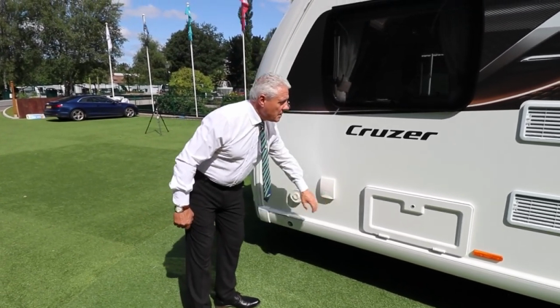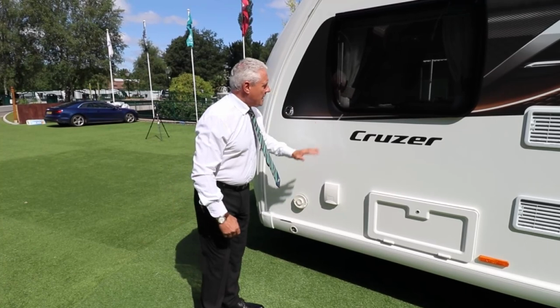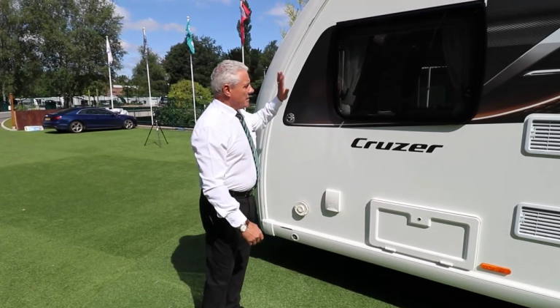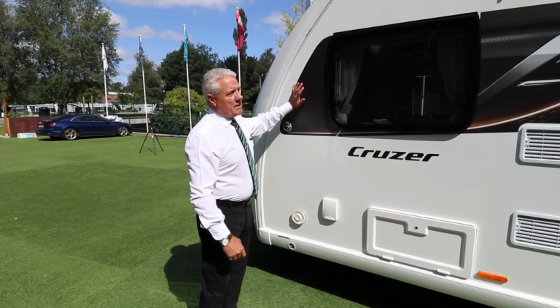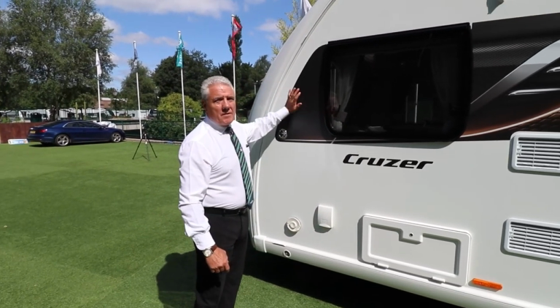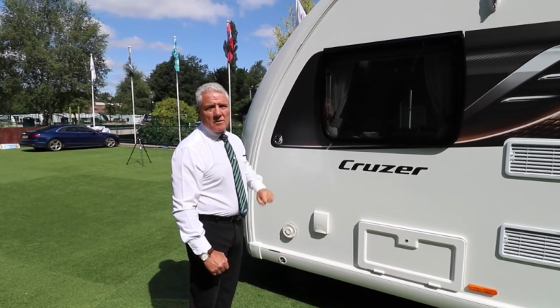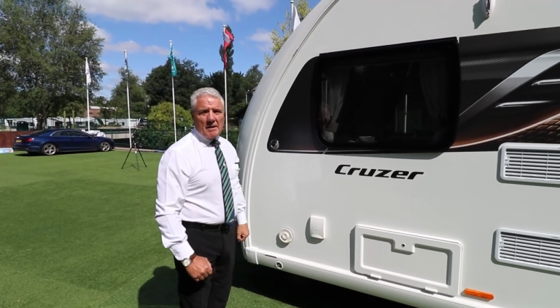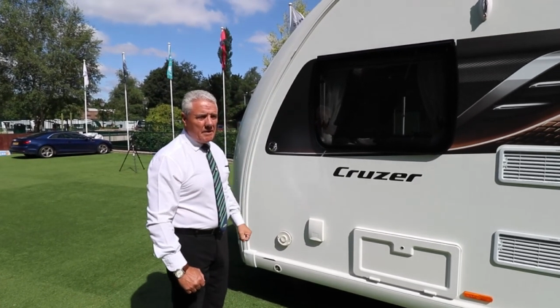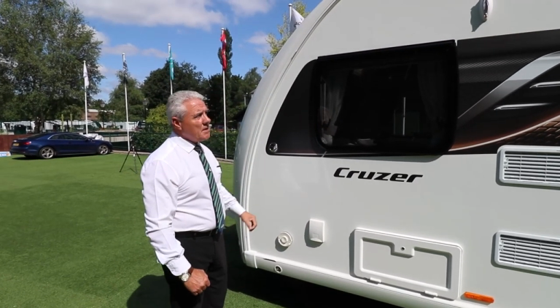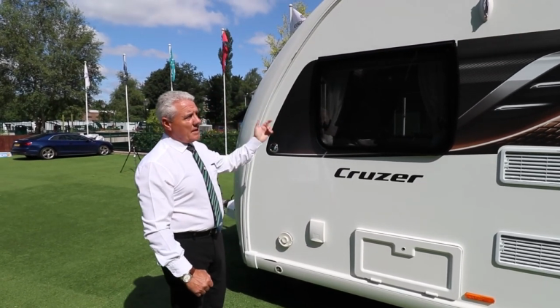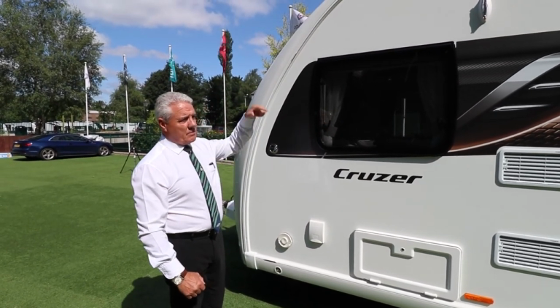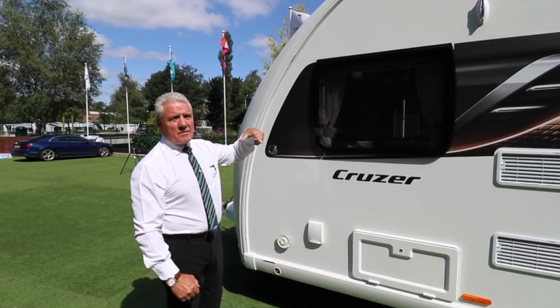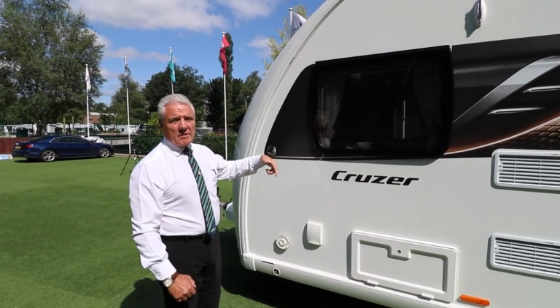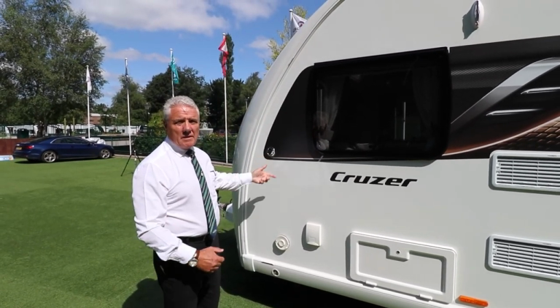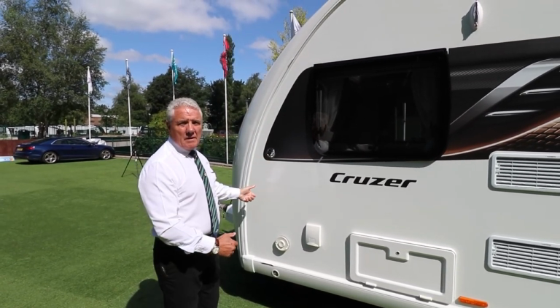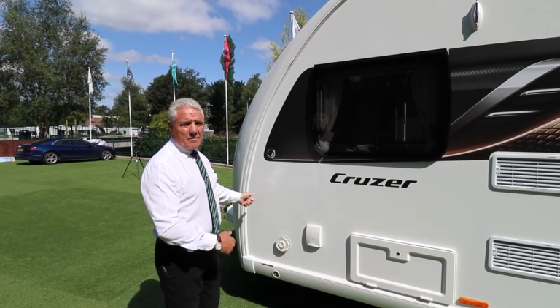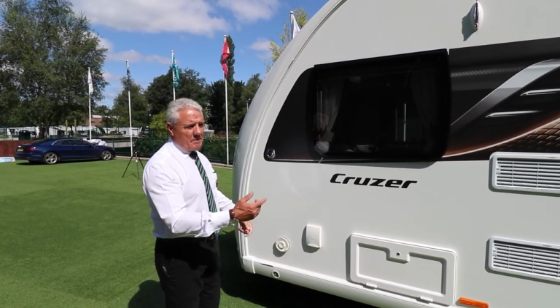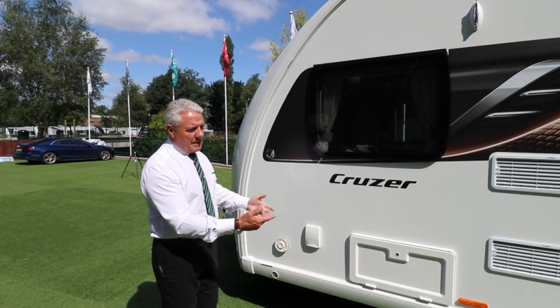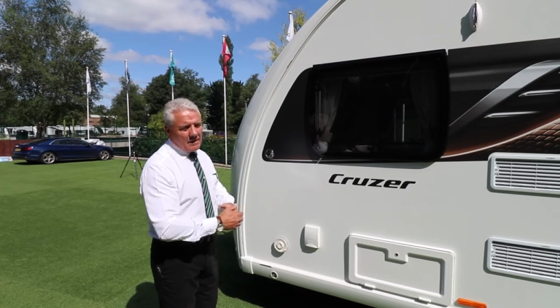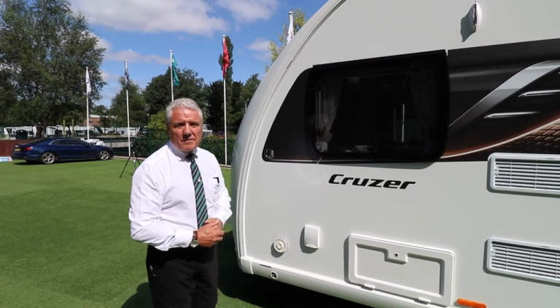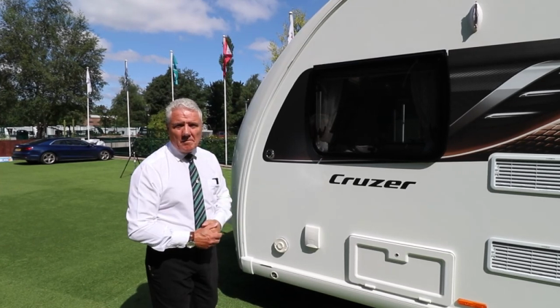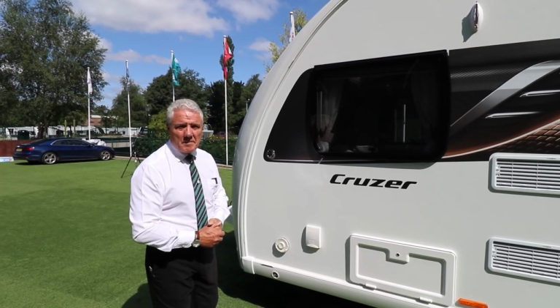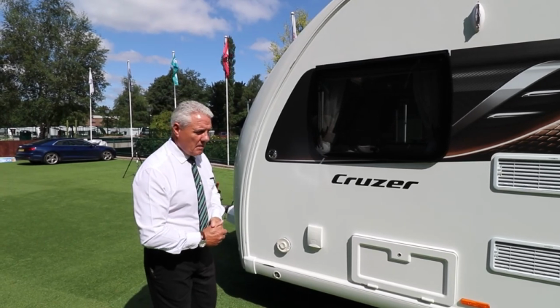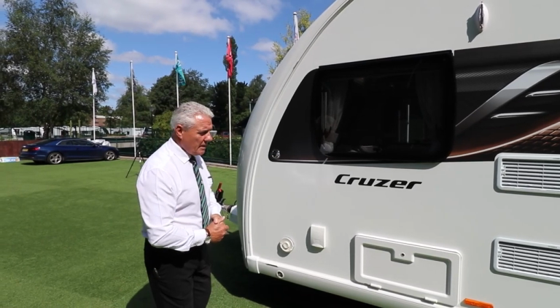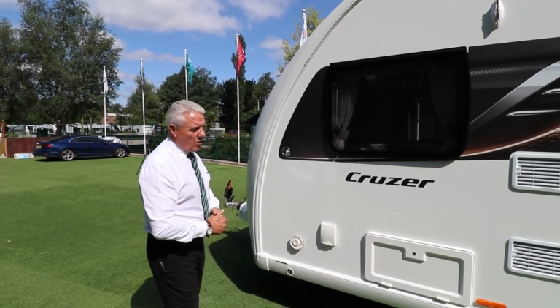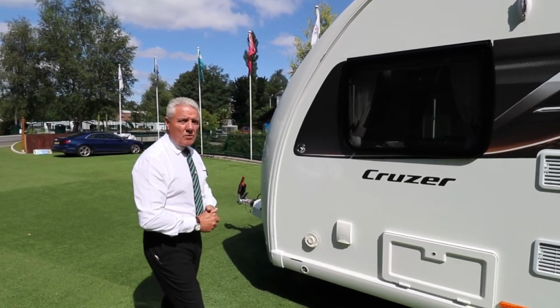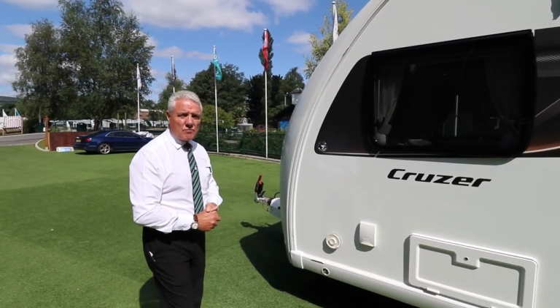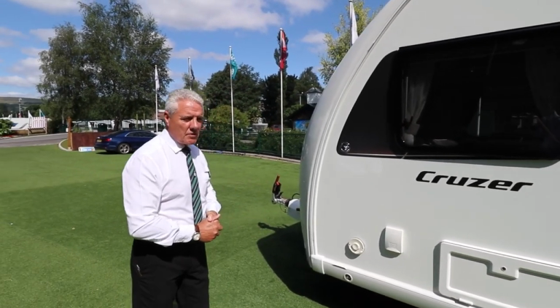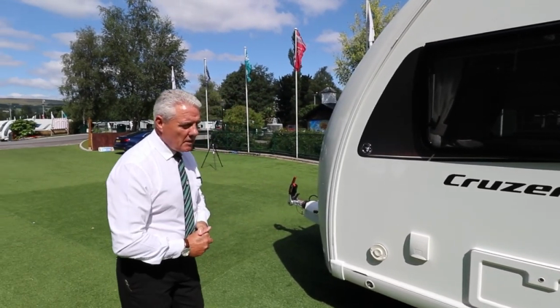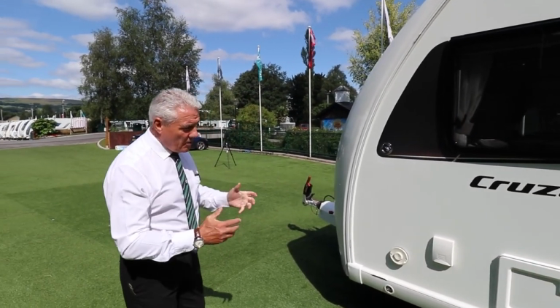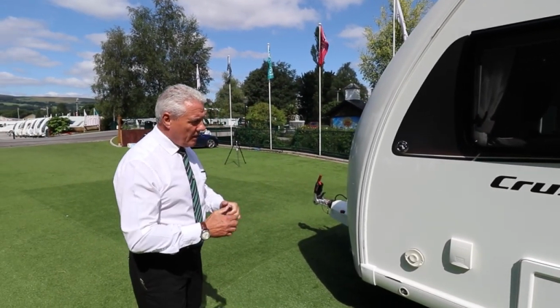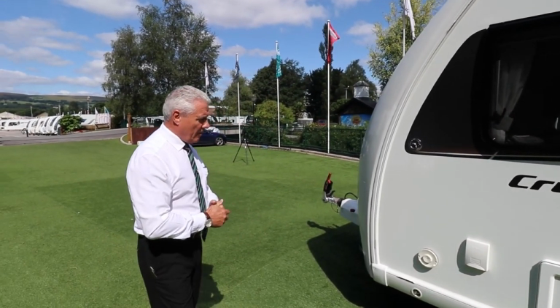The caravan is made of GRP — that's the roof, the body, the front, the back and the floor. It's called Pure Construction; it's polyurethane in film.